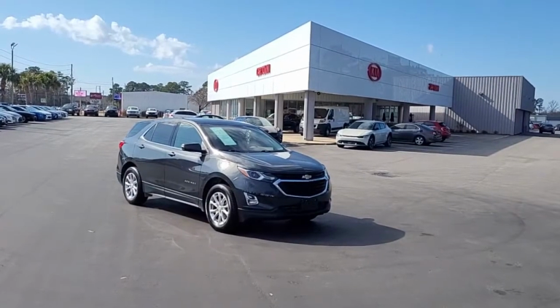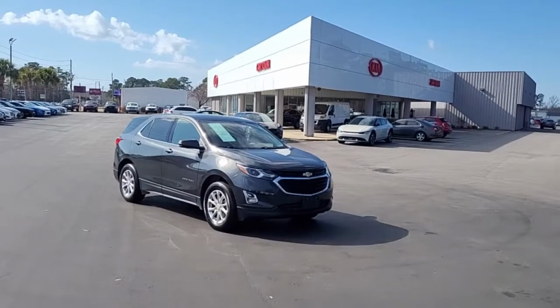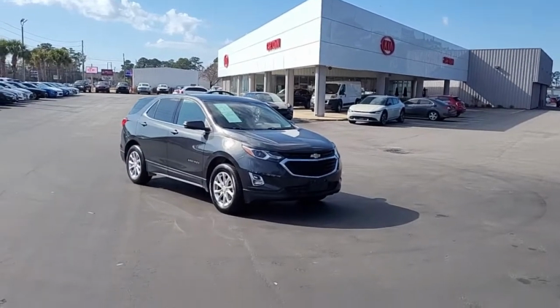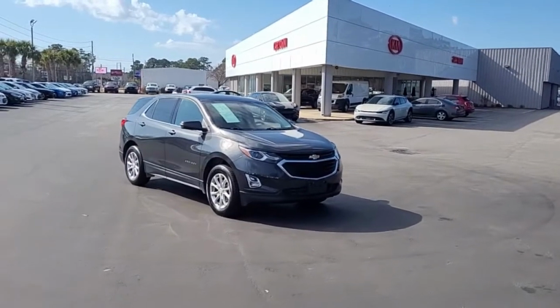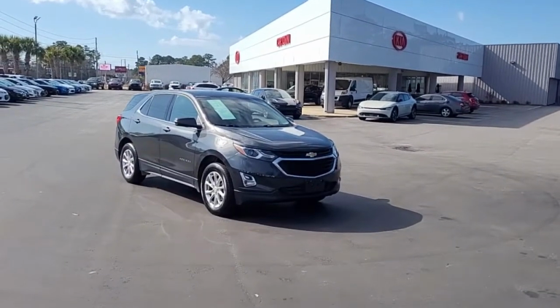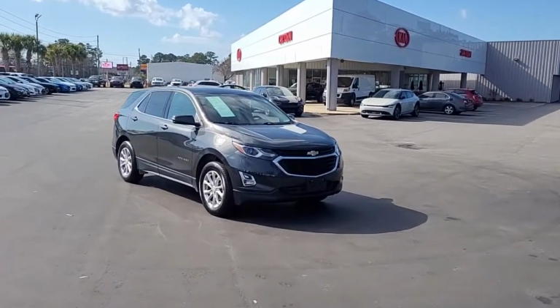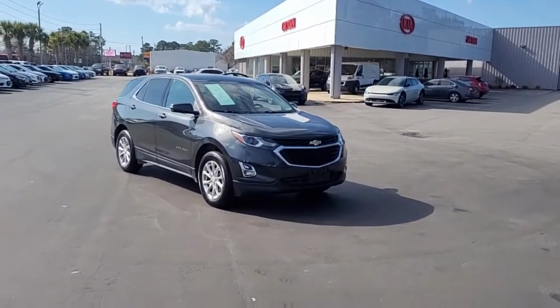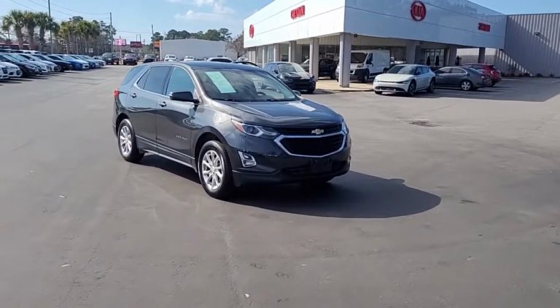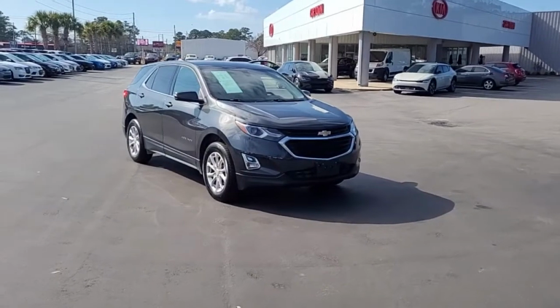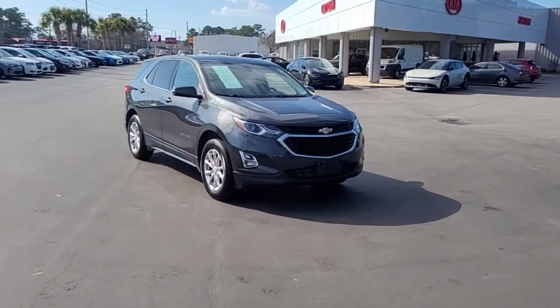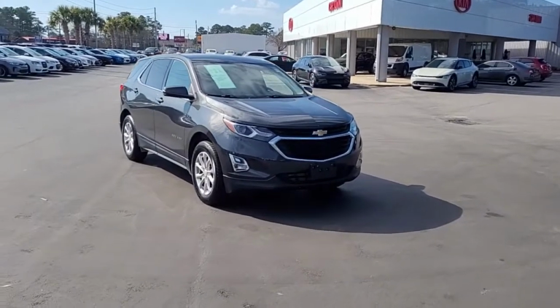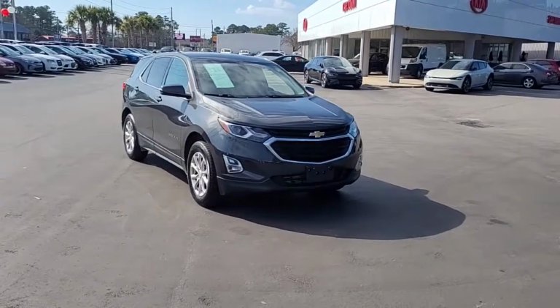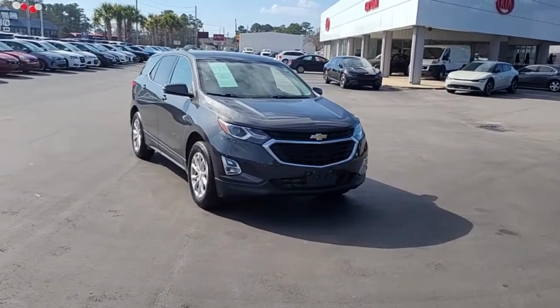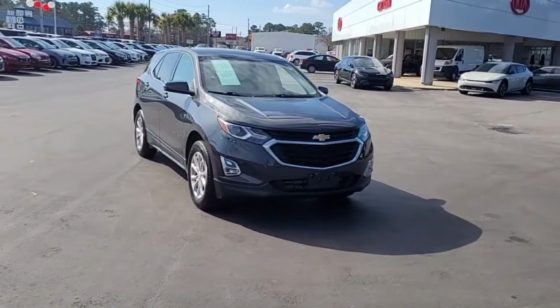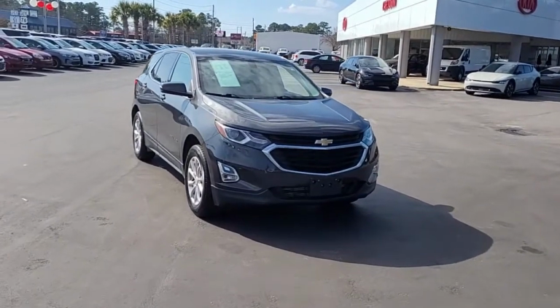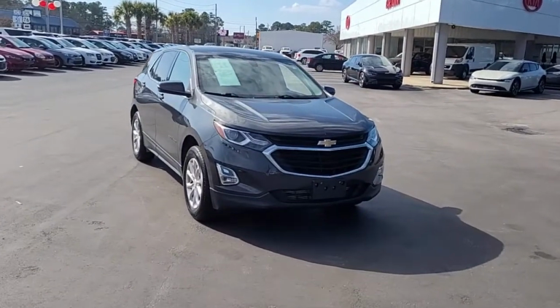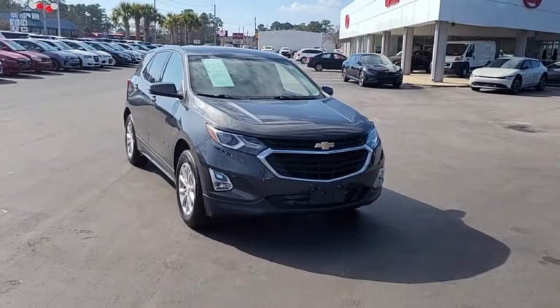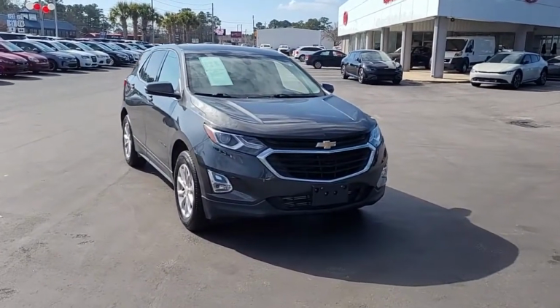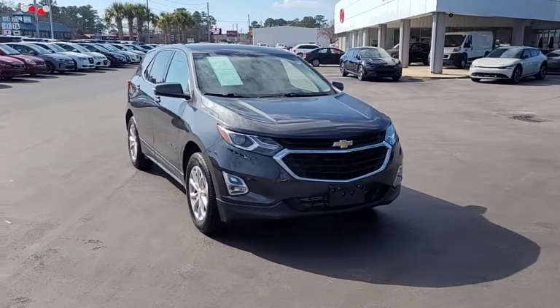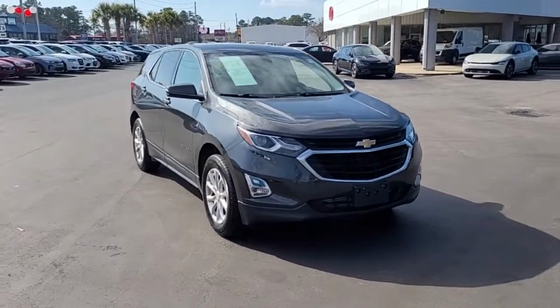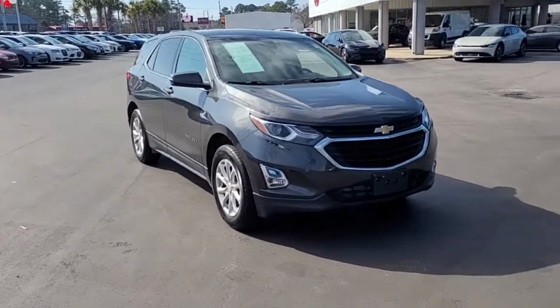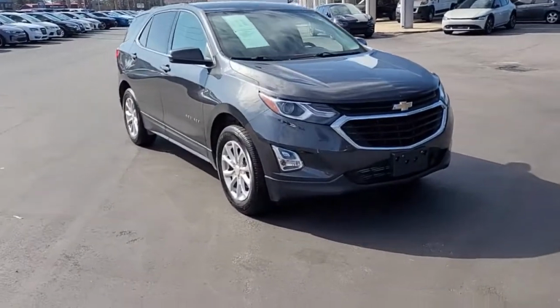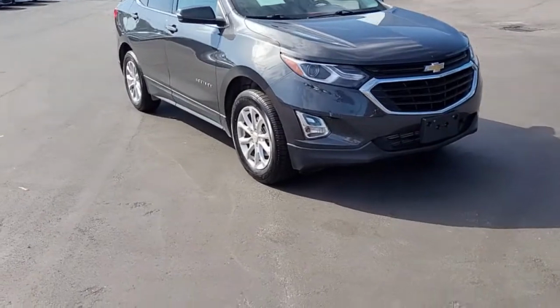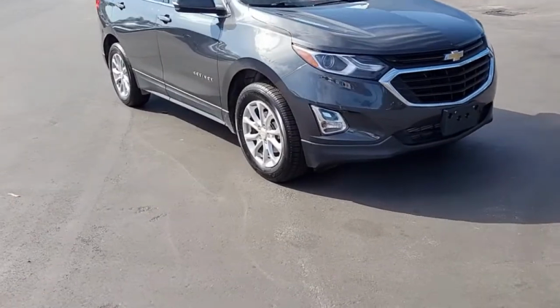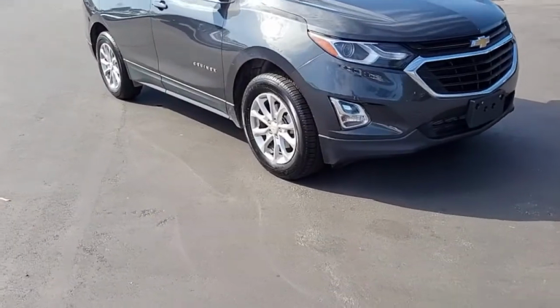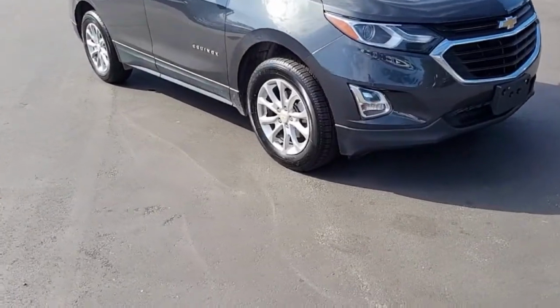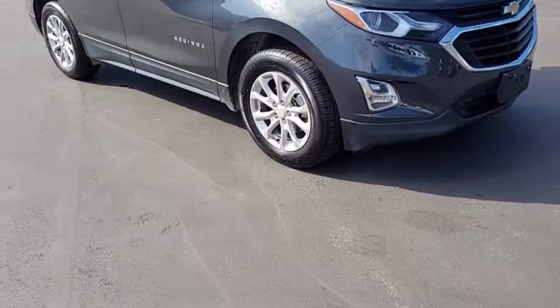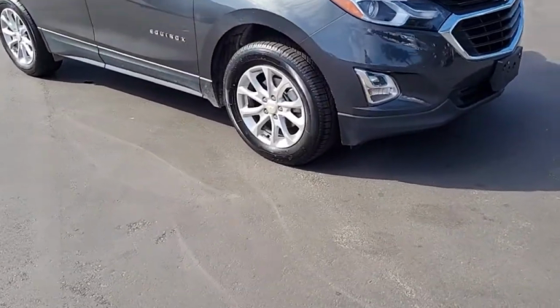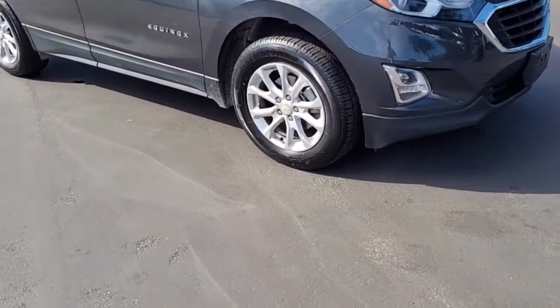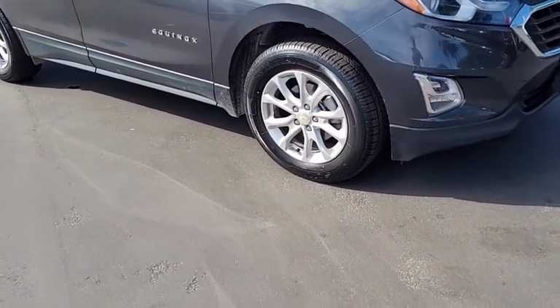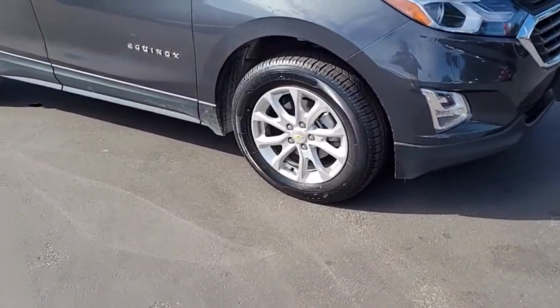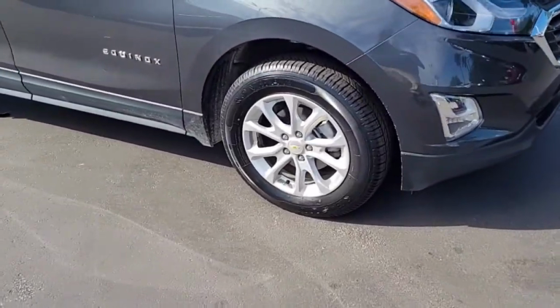Welcome to Cartown Kia of Florence's Used Car Inventory Video Series. This is a 2018 Chevrolet Equinox LT and I want to walk around this vehicle and let you get a good look at it.